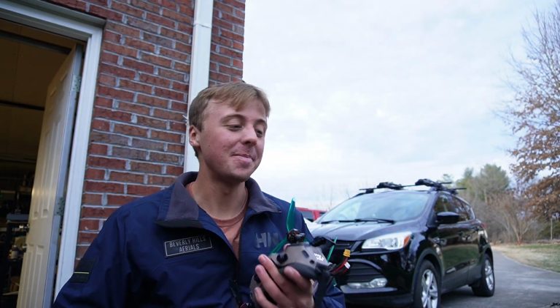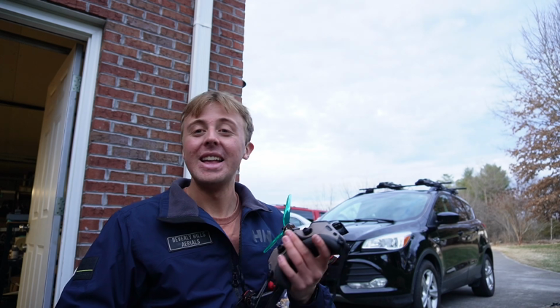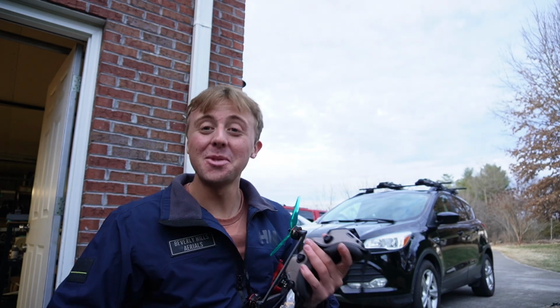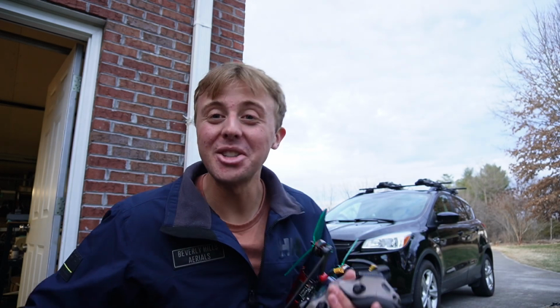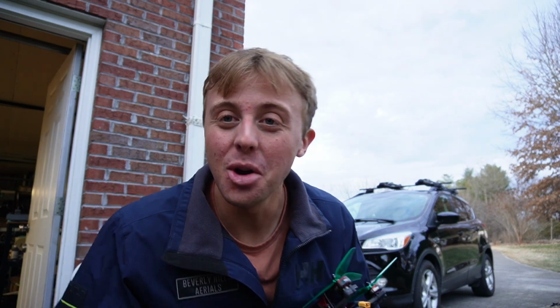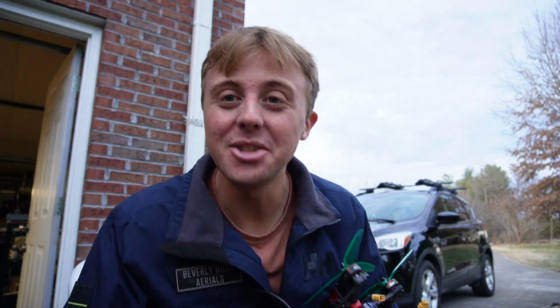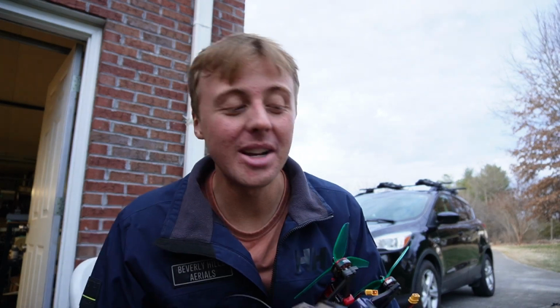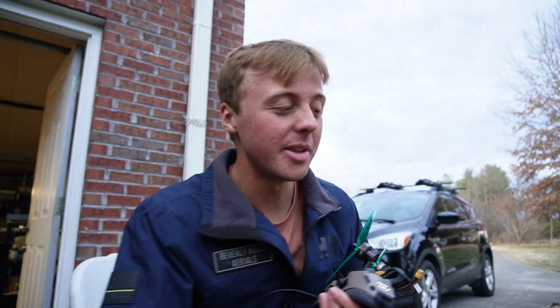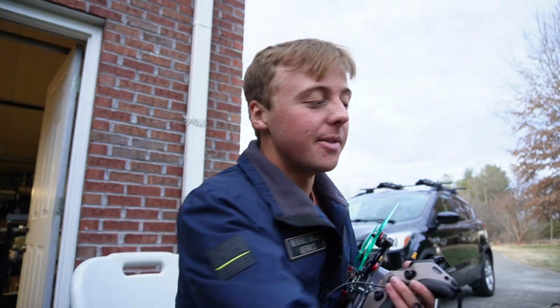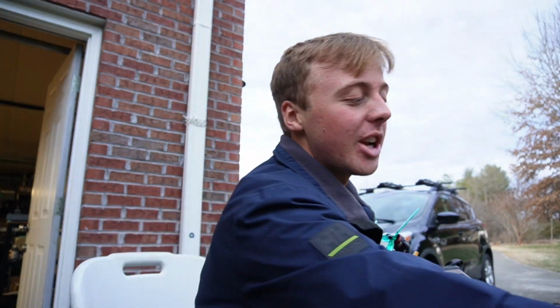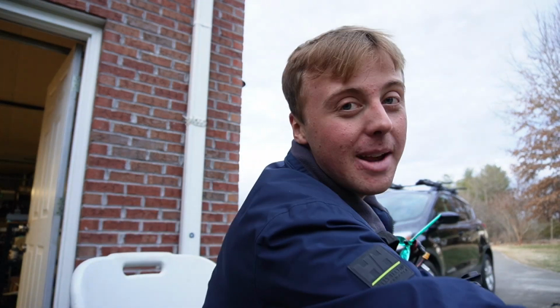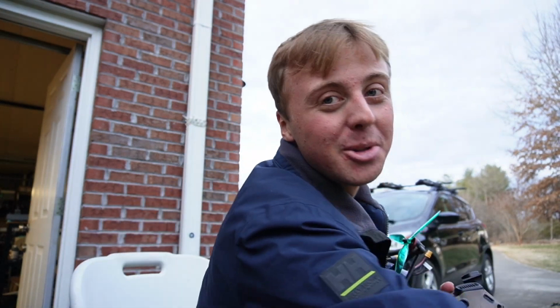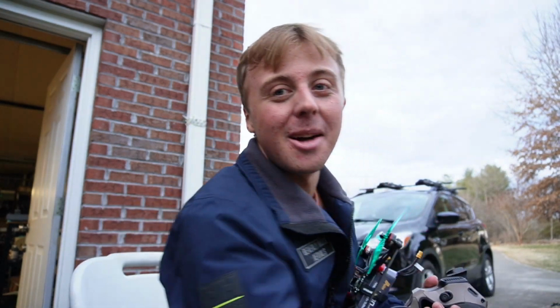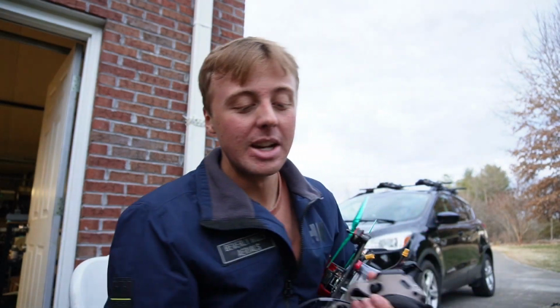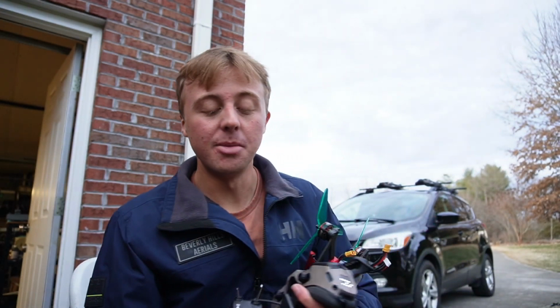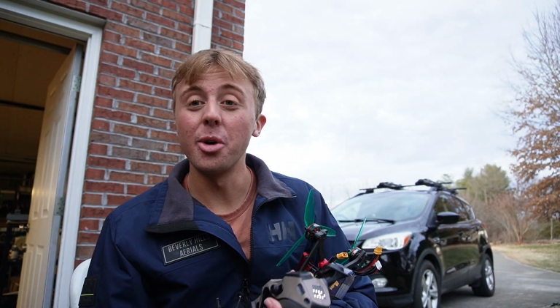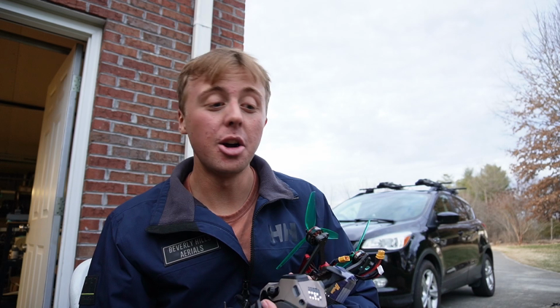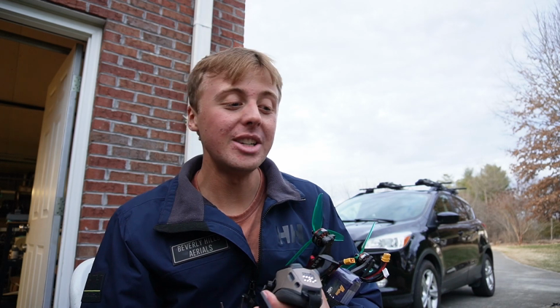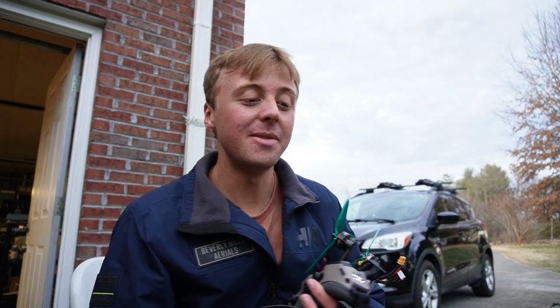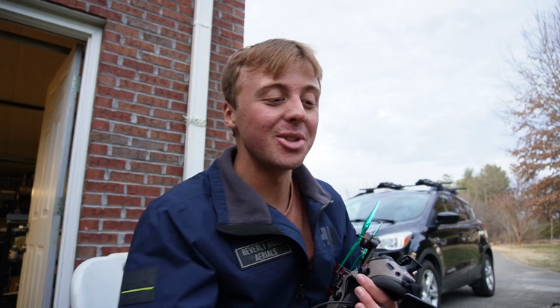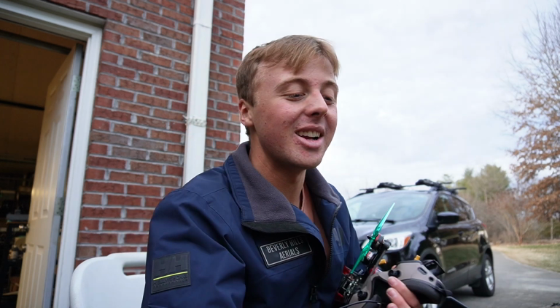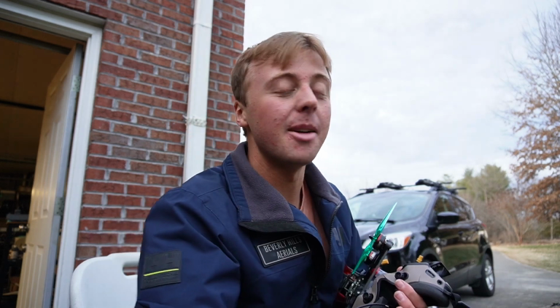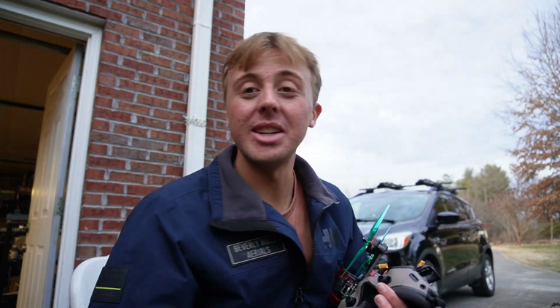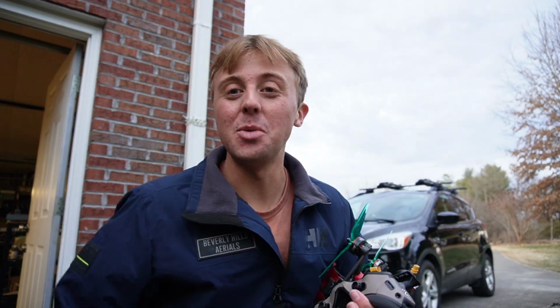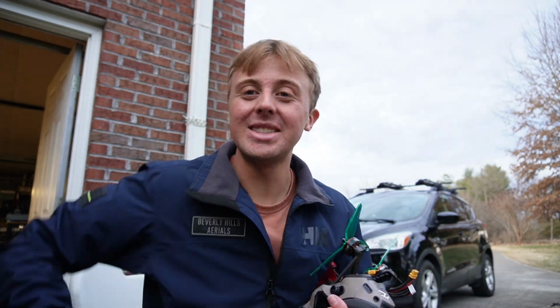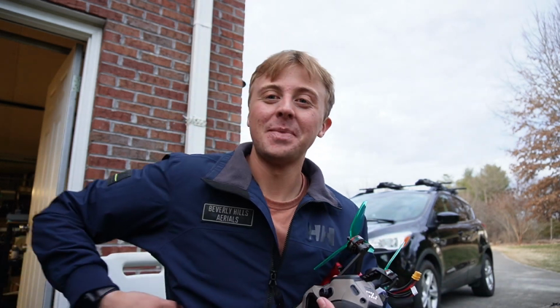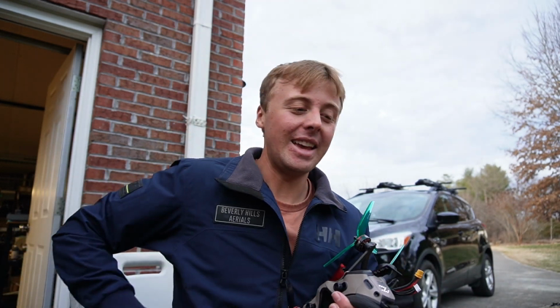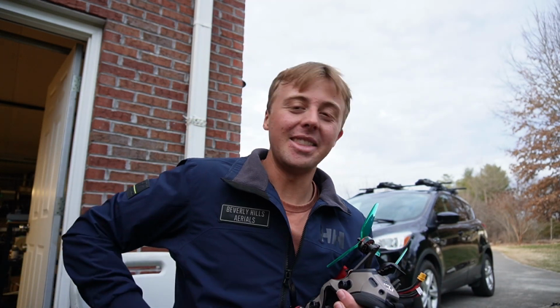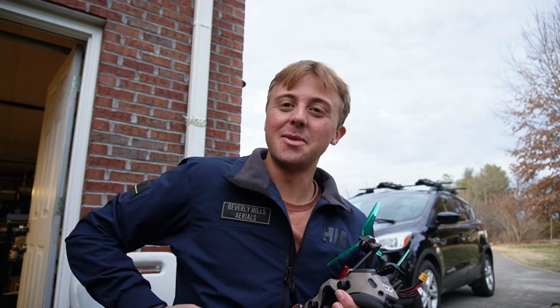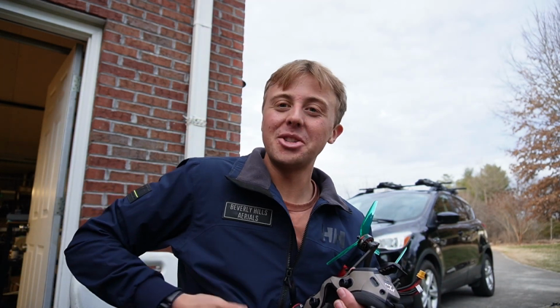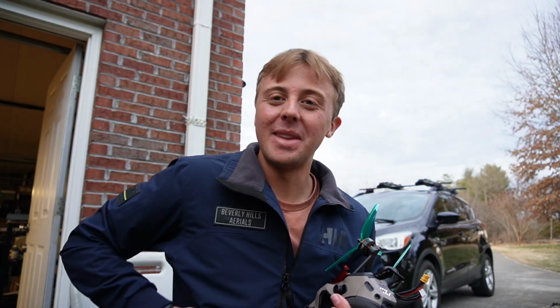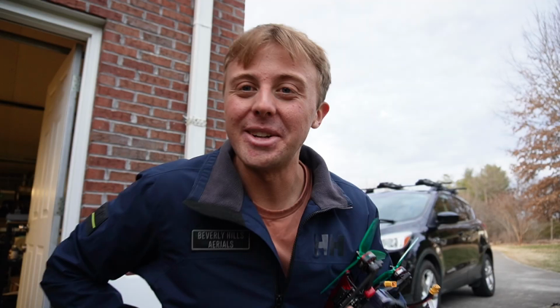Thanks for watching so much. Hope you guys enjoyed the flight footage. I'll try and post up some more long range adventures over the next few weeks. Thanks for watching, have a great day!